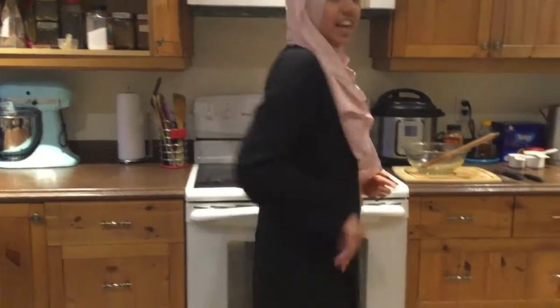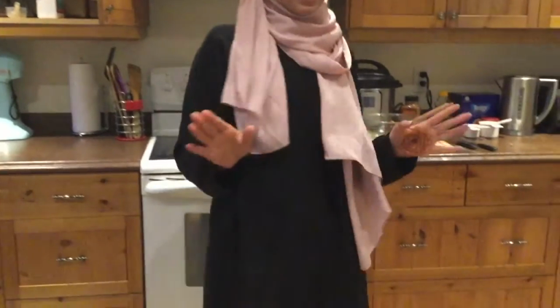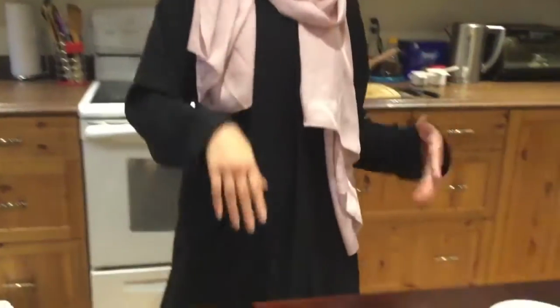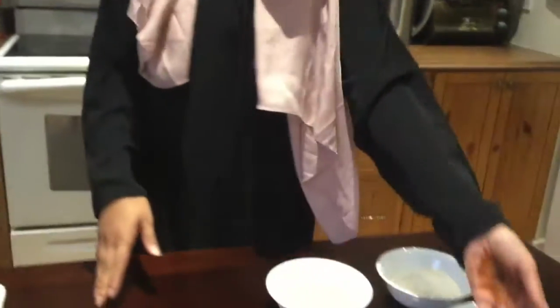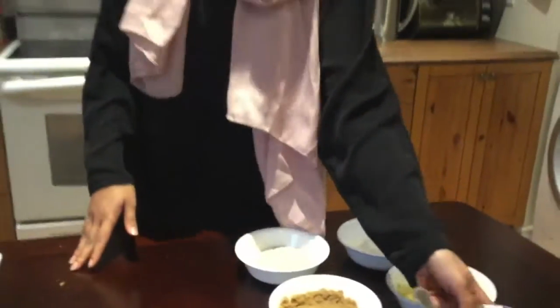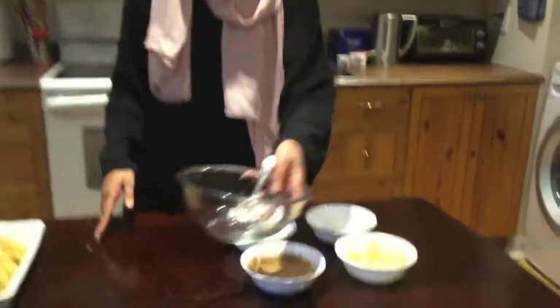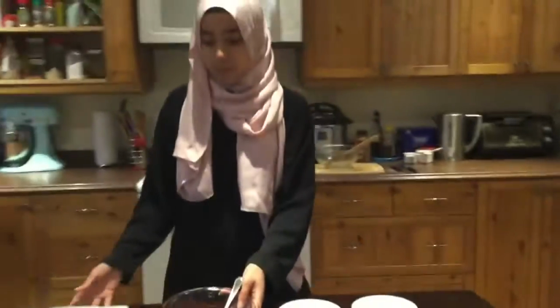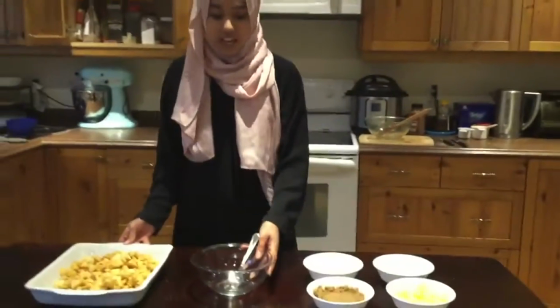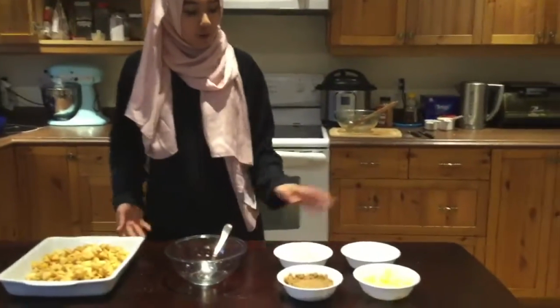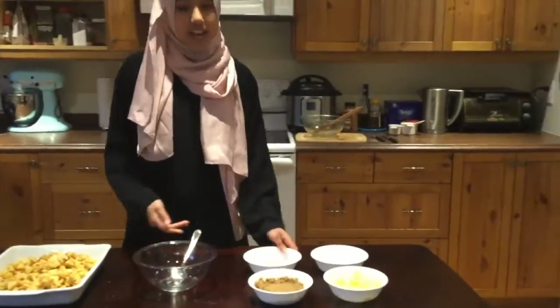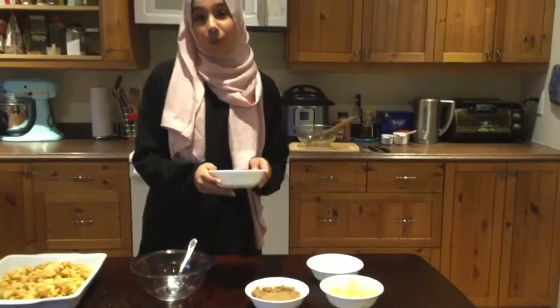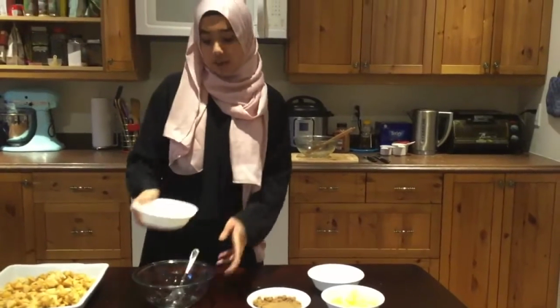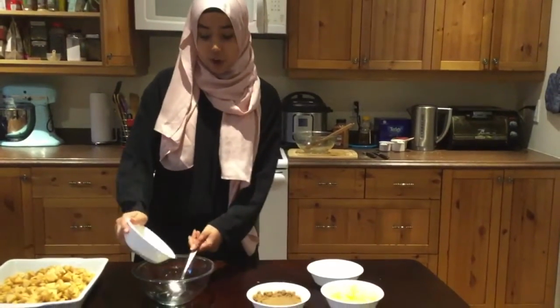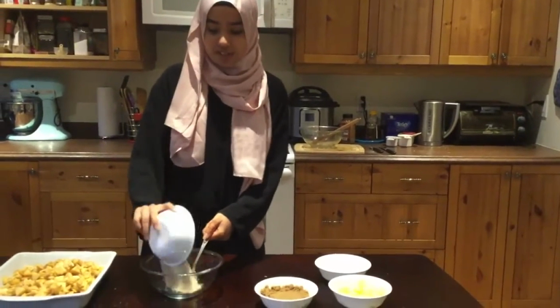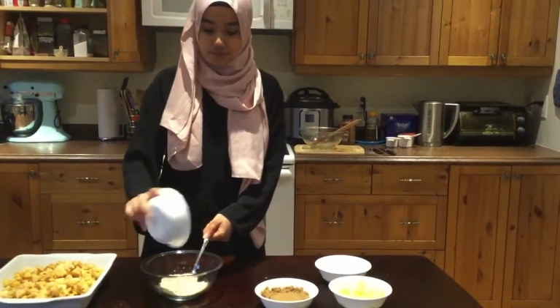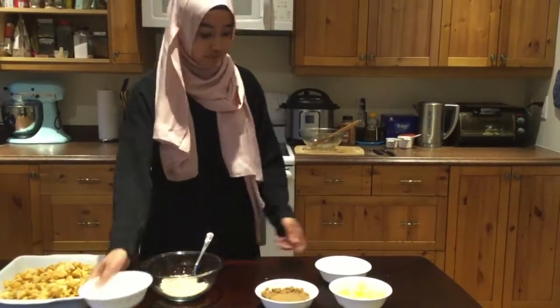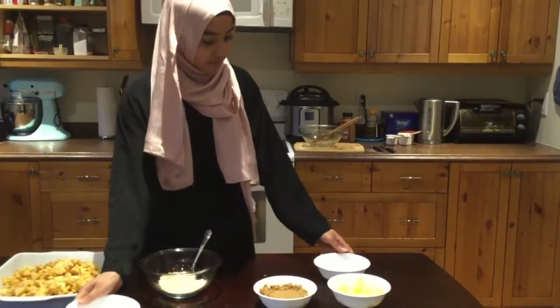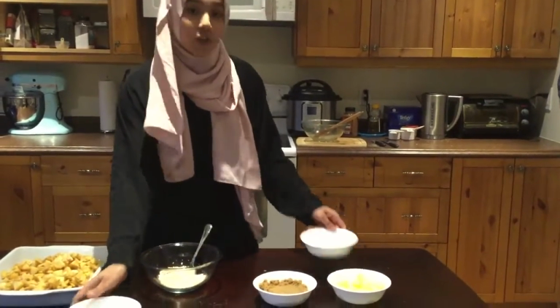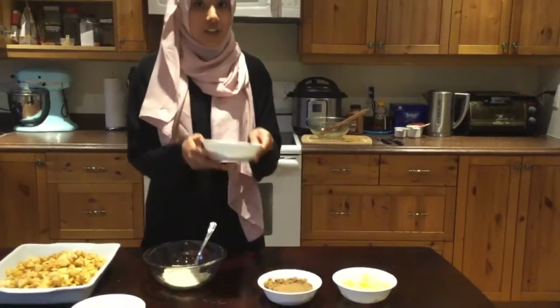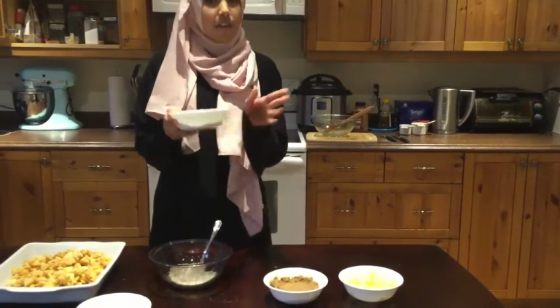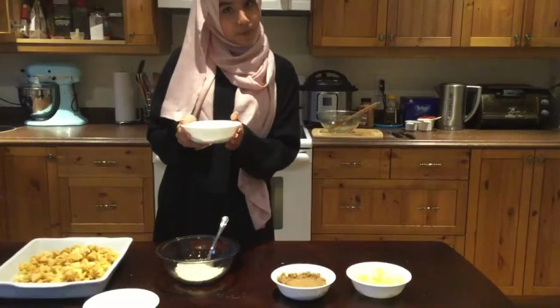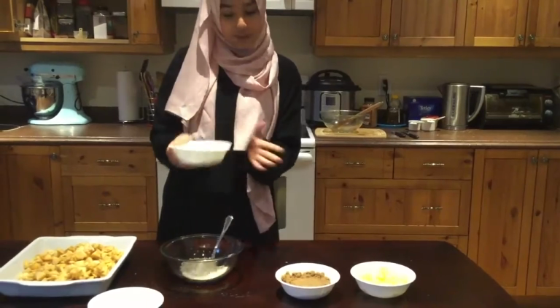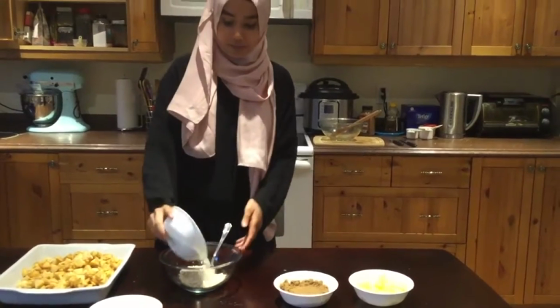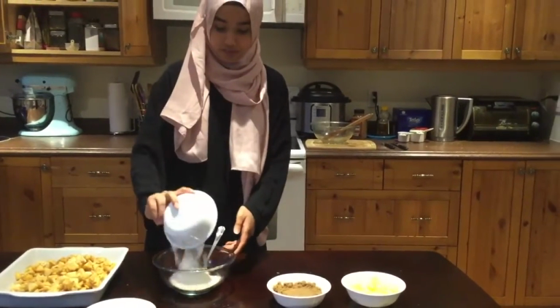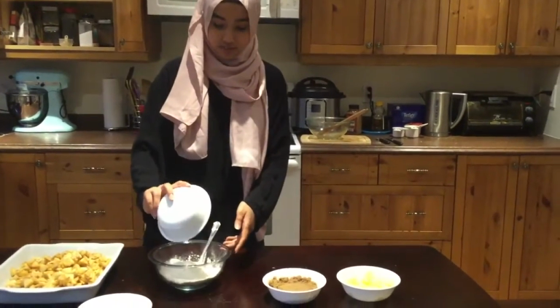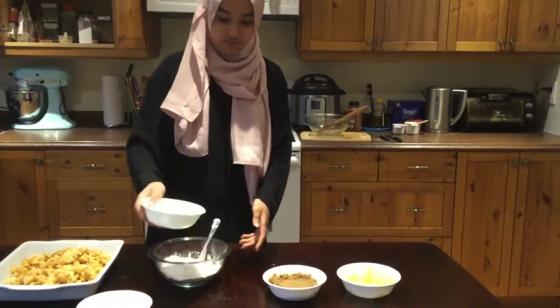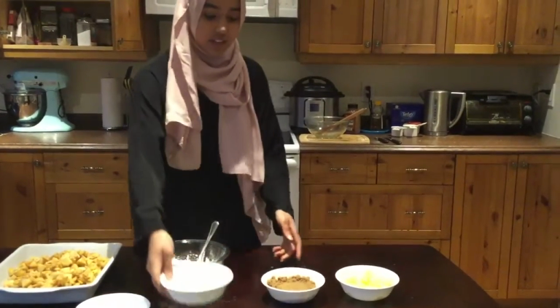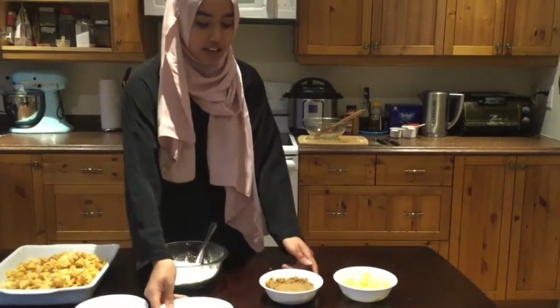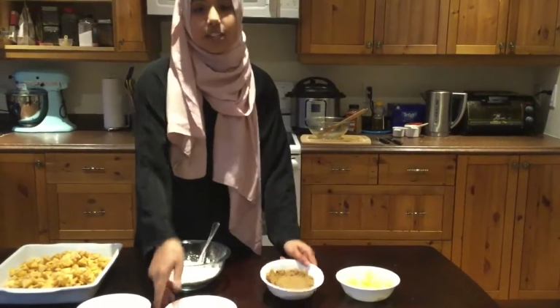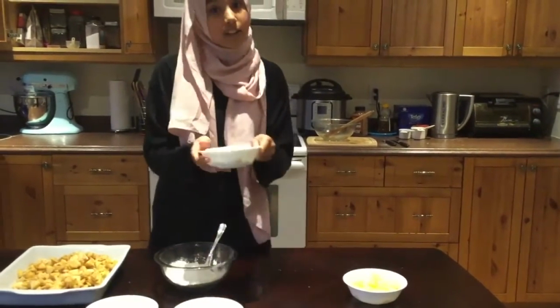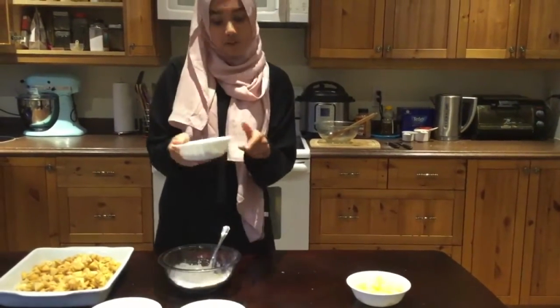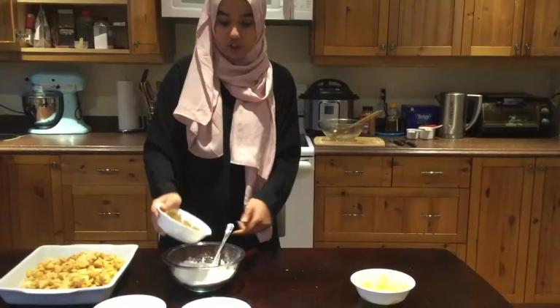Next we're going to mix our crumble. We're going to add three-quarters cup of oats, three-quarters cup of all-purpose flour, and one cup of brown sugar.